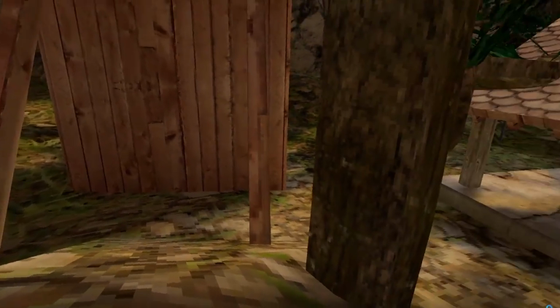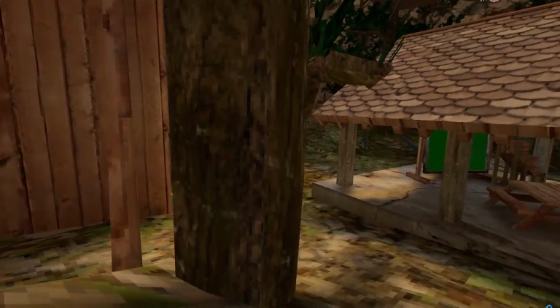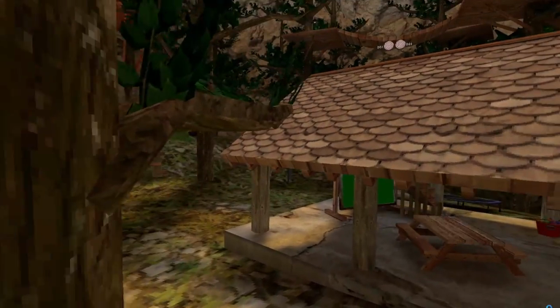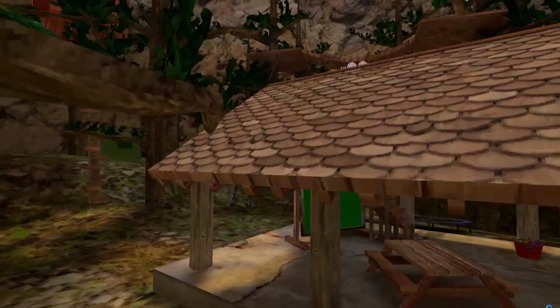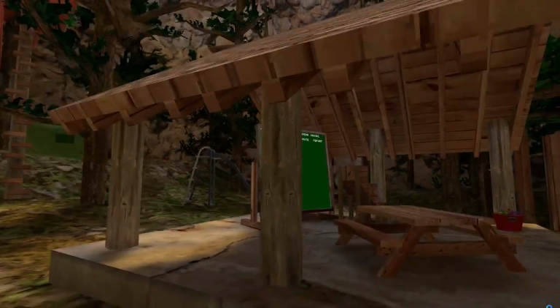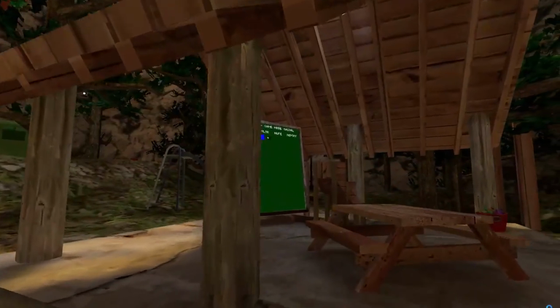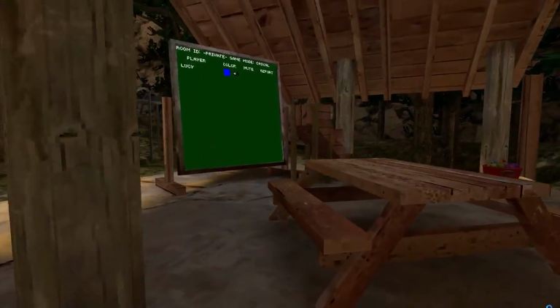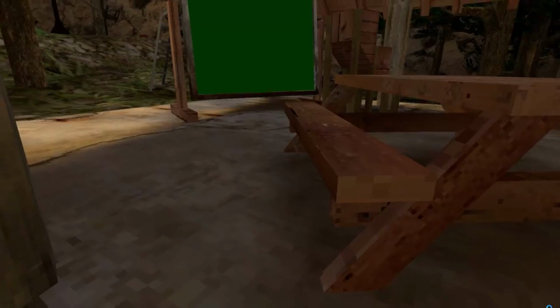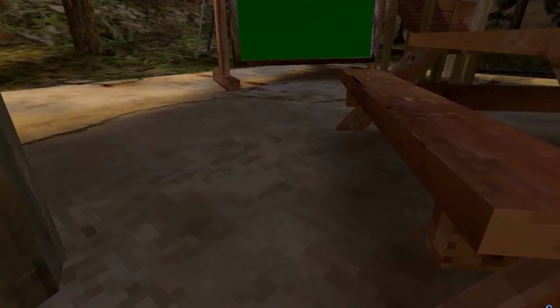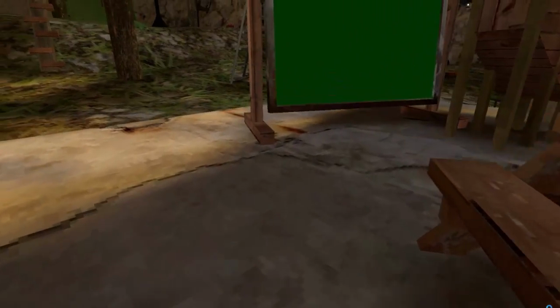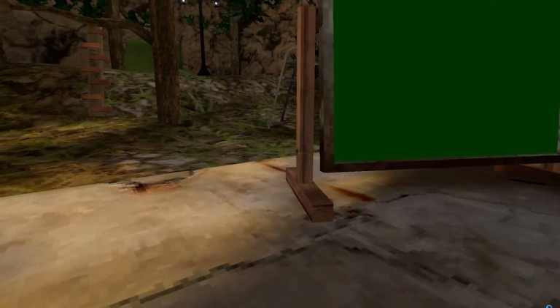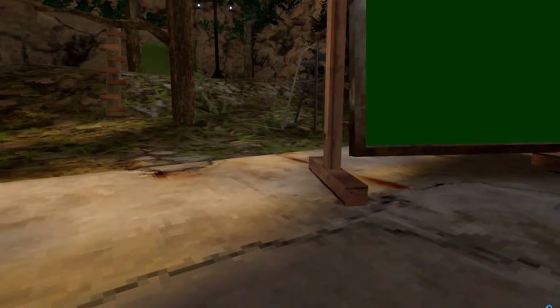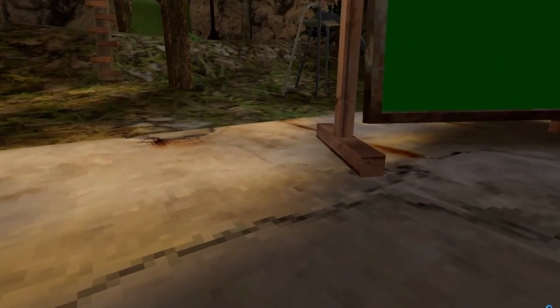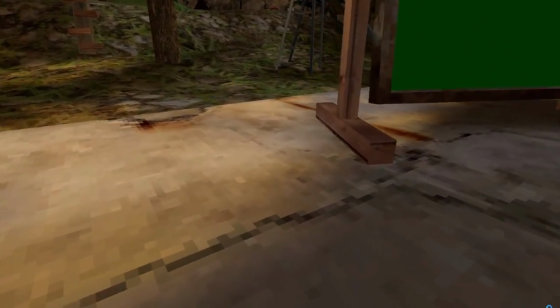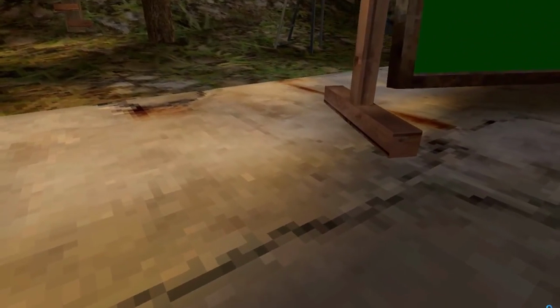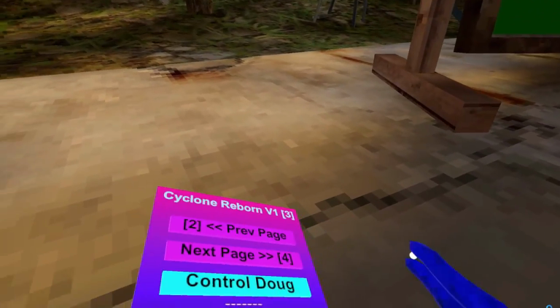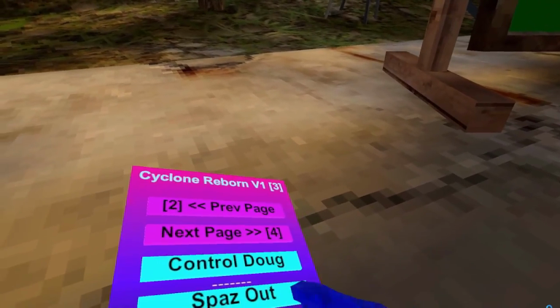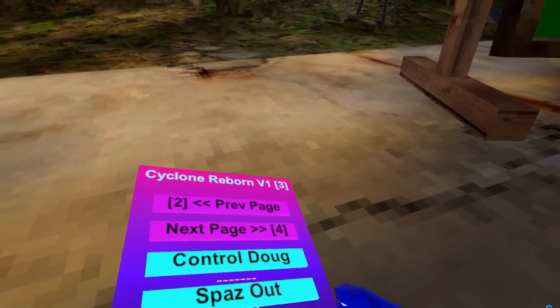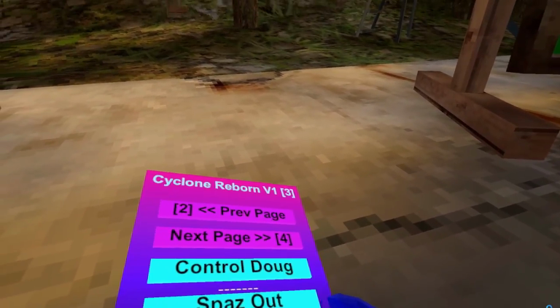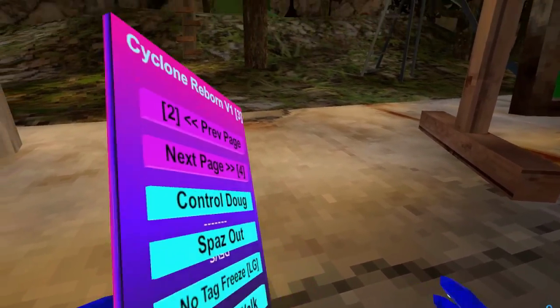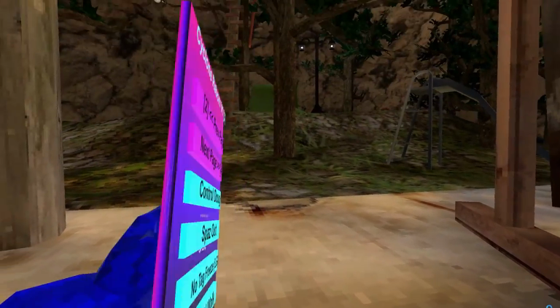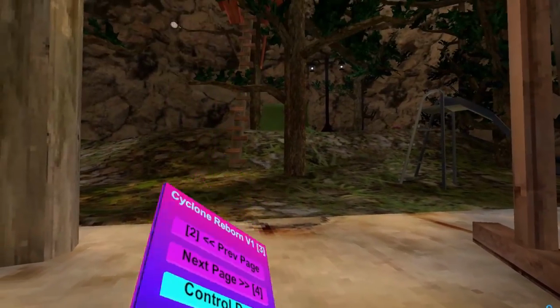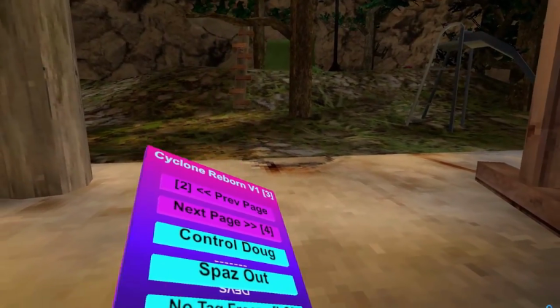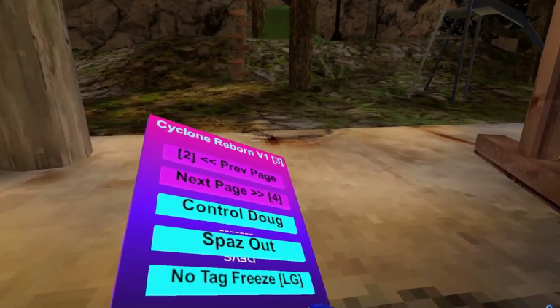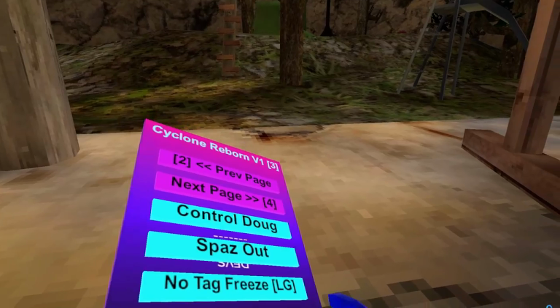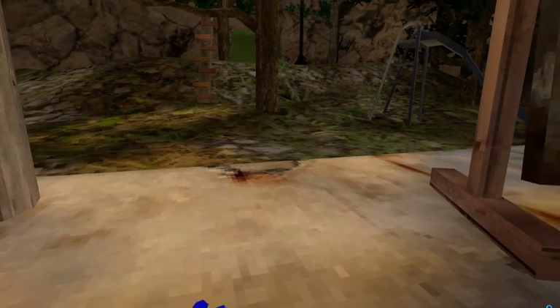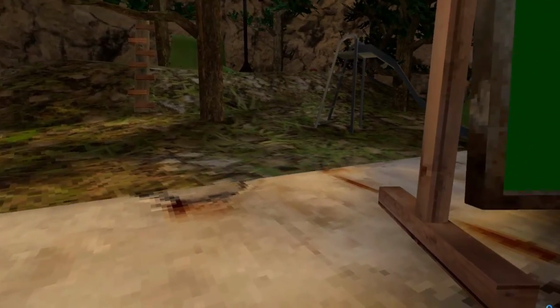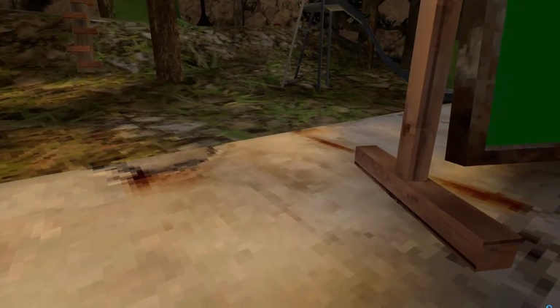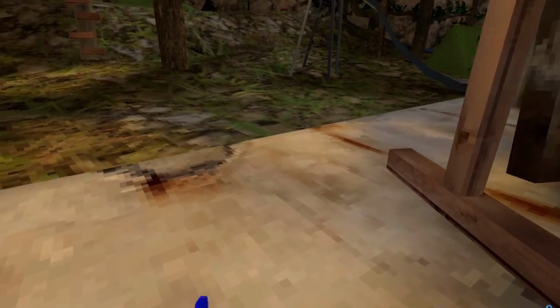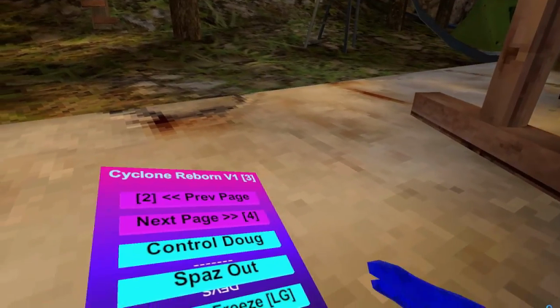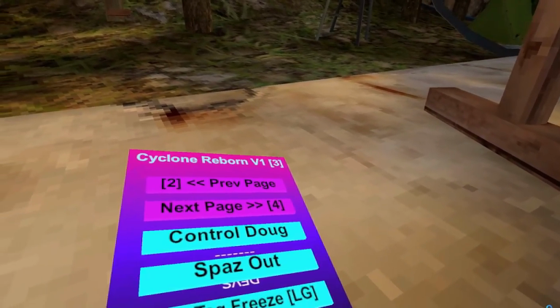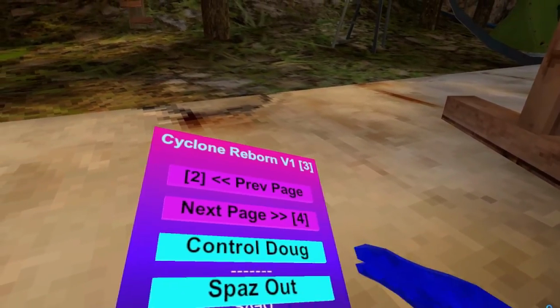No Tag Face. So tag face, essentially, when the end of the round or when you get tagged, you slow down — this just turns it off. You hold left grip. People have a VWalk. This is just freeze.